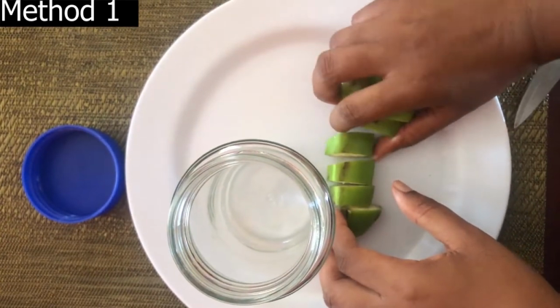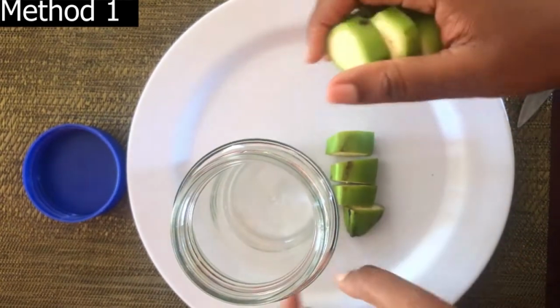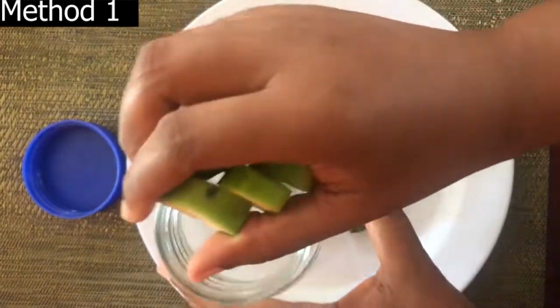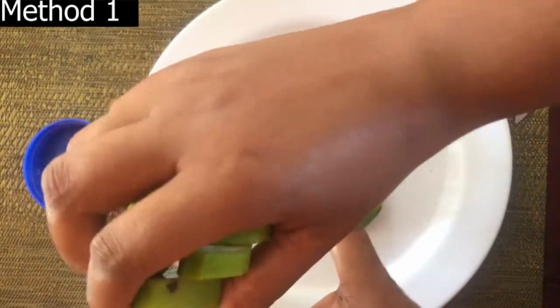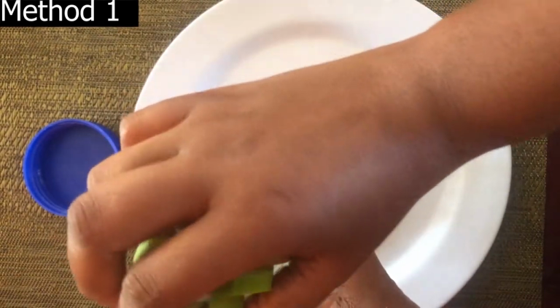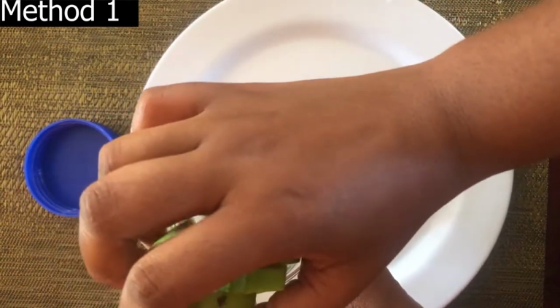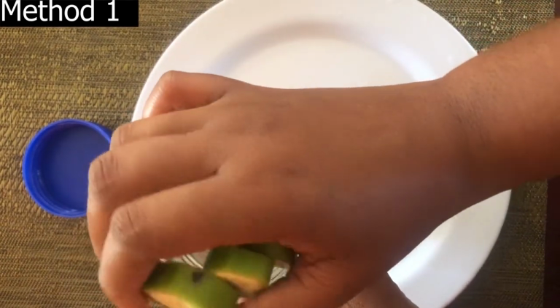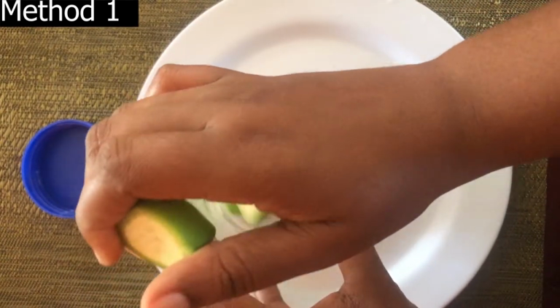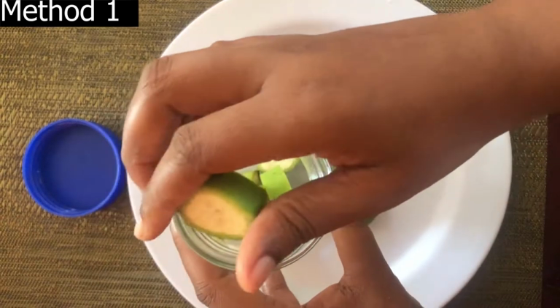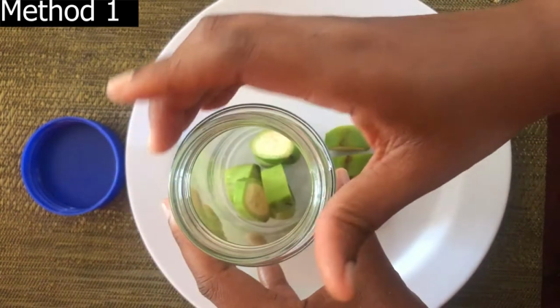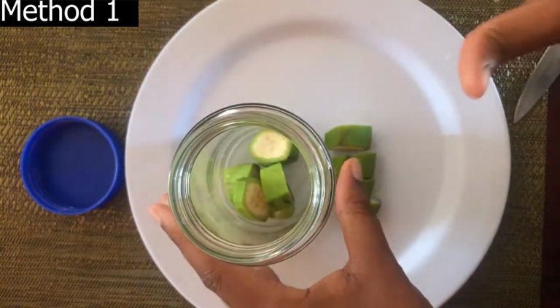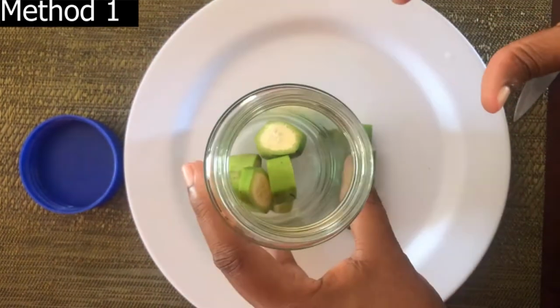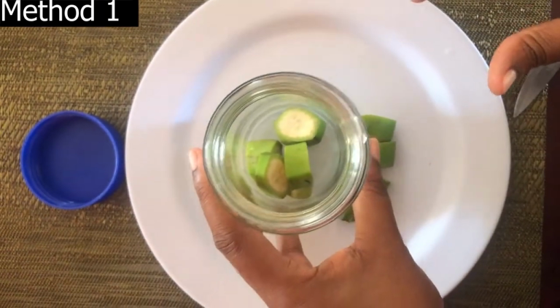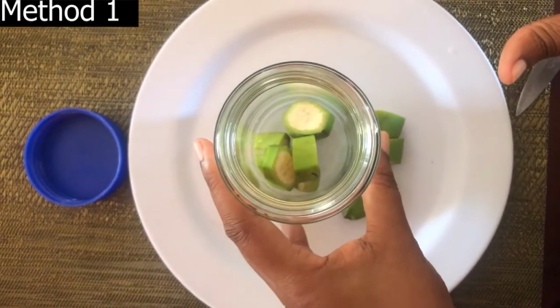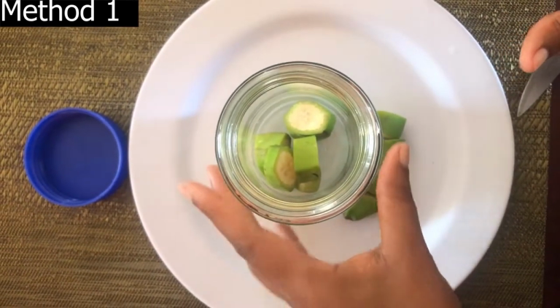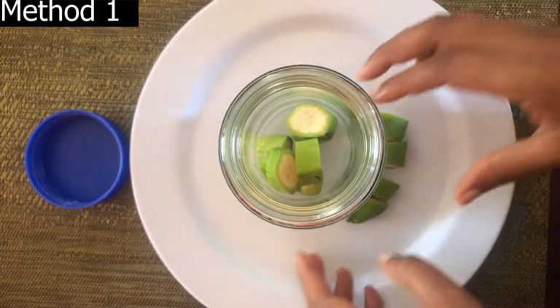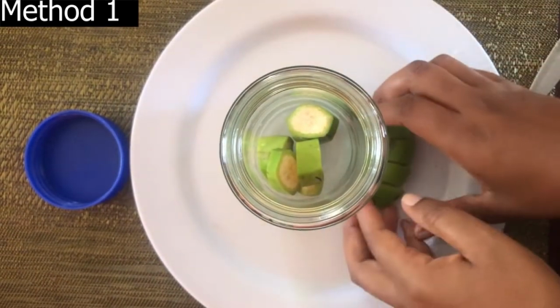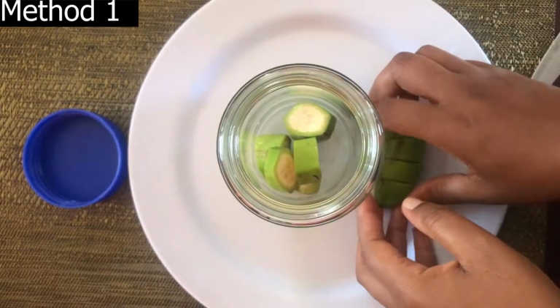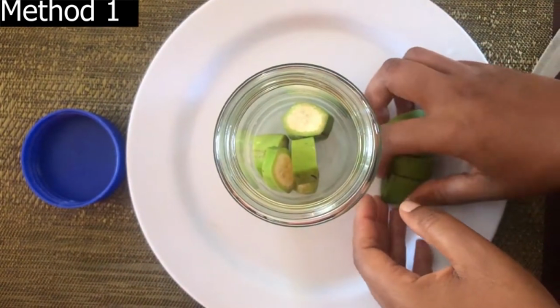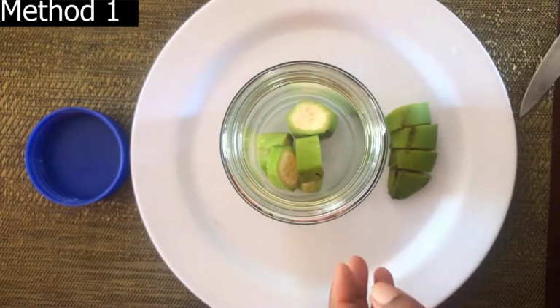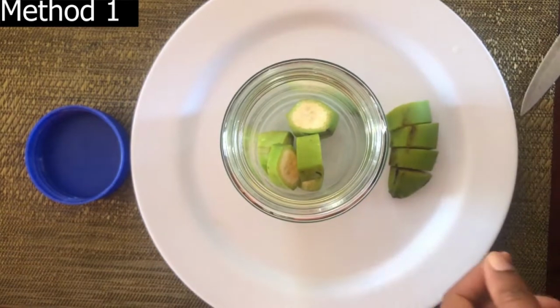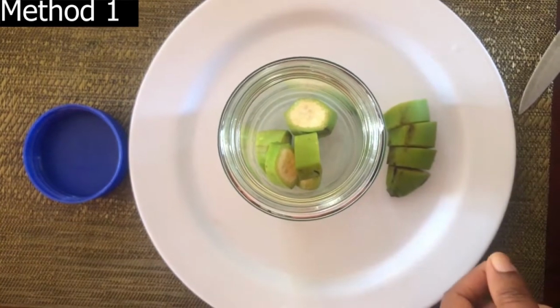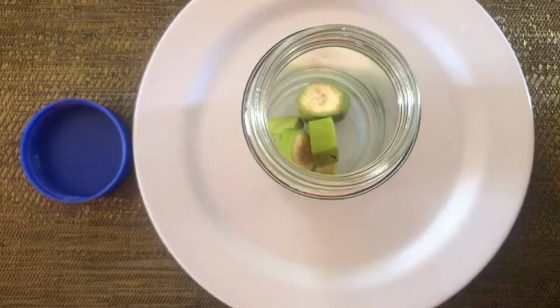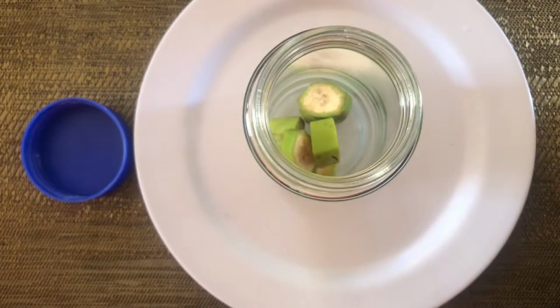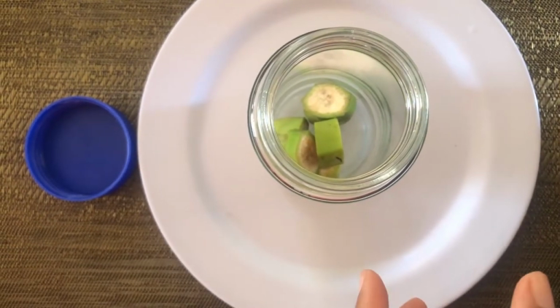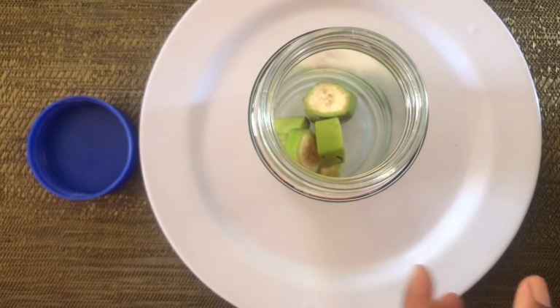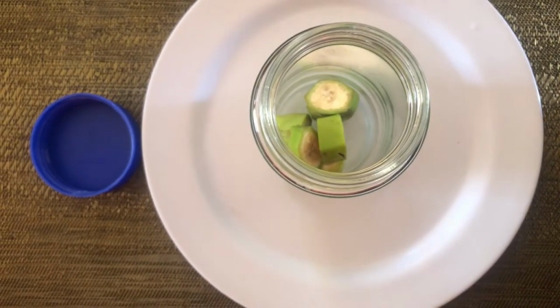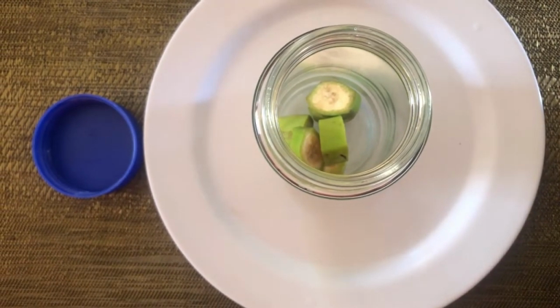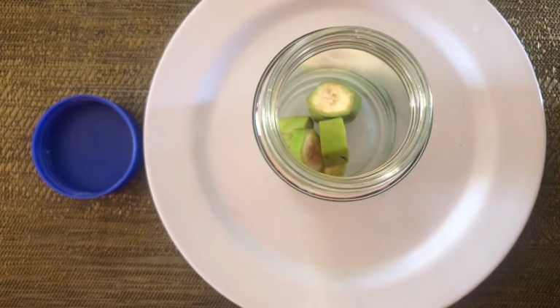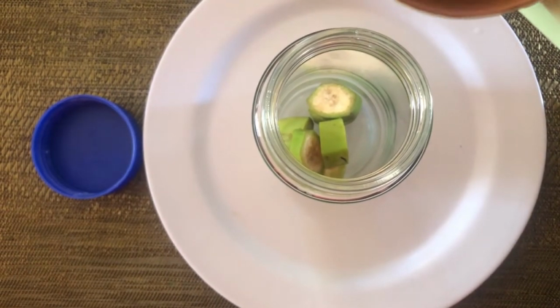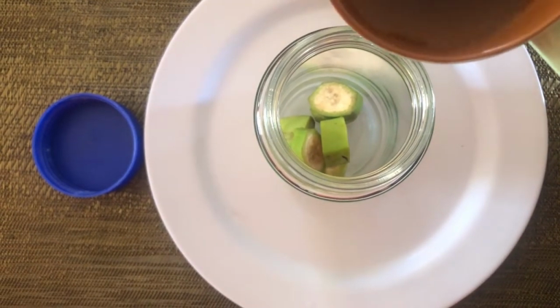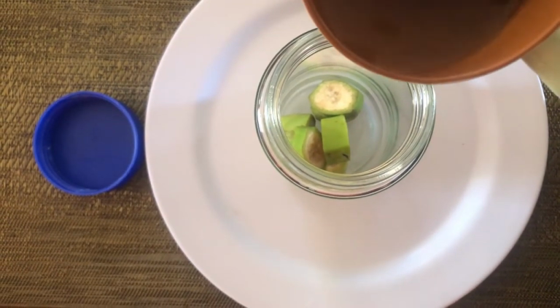I will then soak approximately half of the banana into one cup of alkaline water overnight. I store this in the refrigerator and I consume this for nine mornings after my monthly cycle.